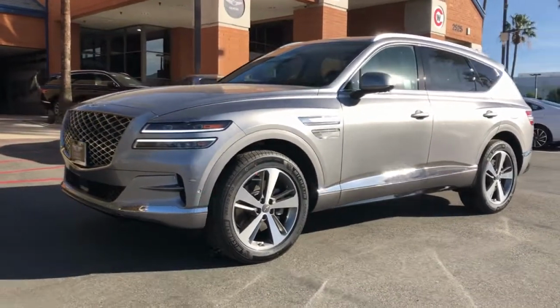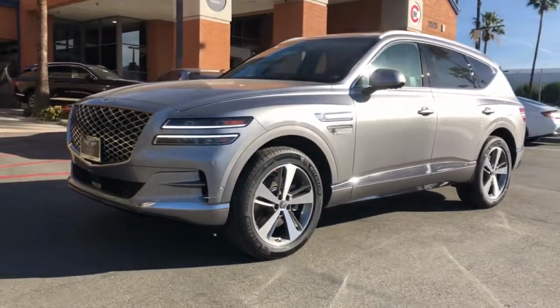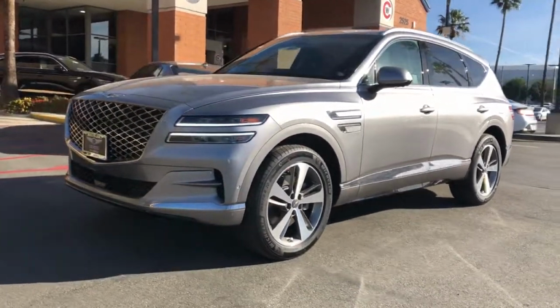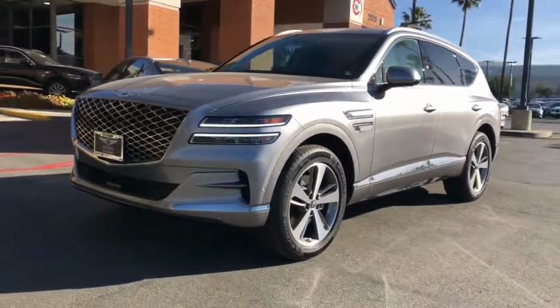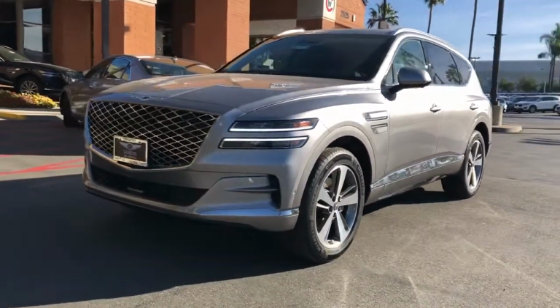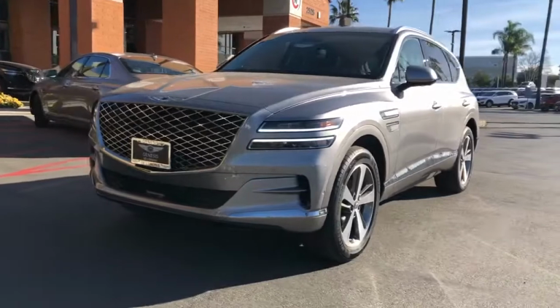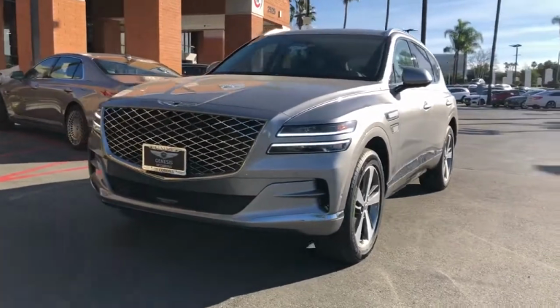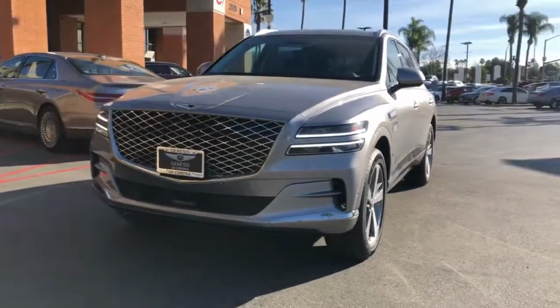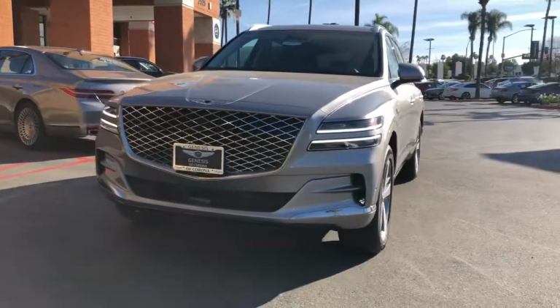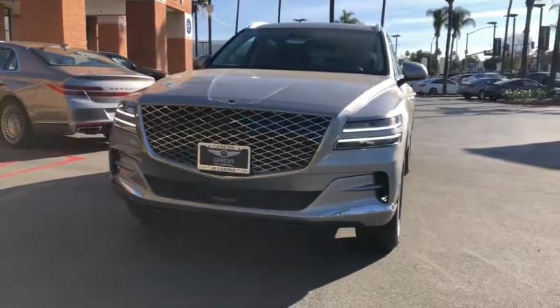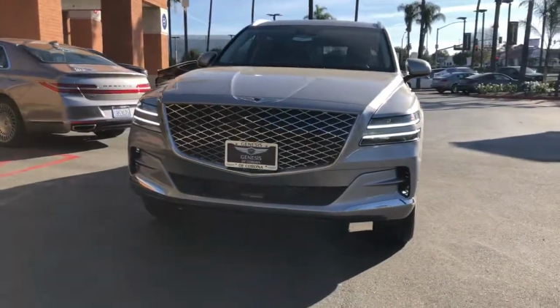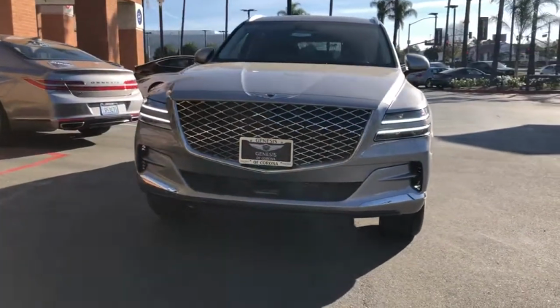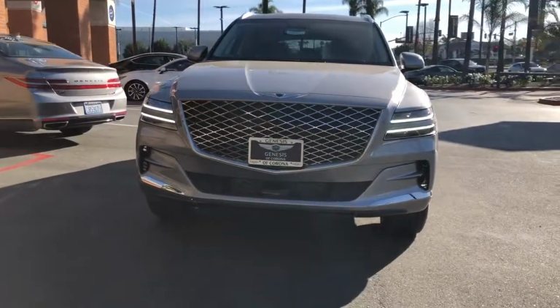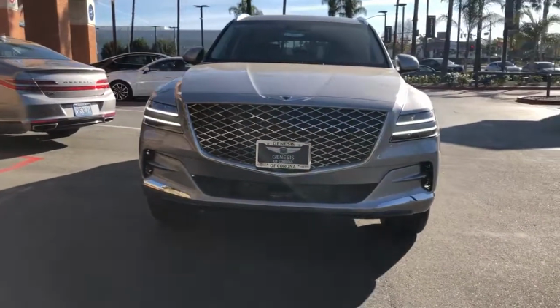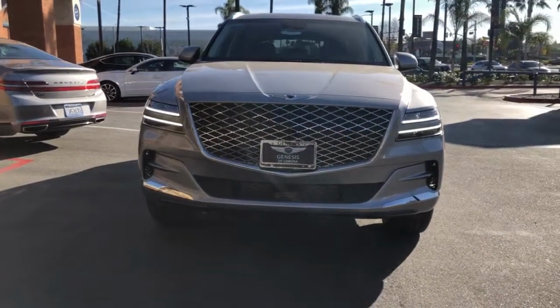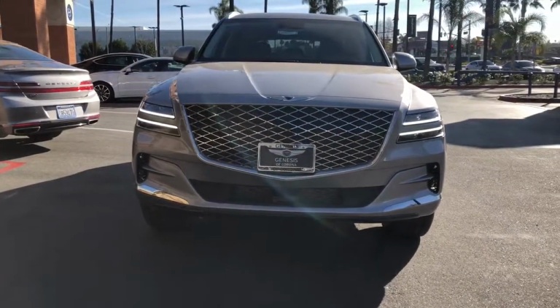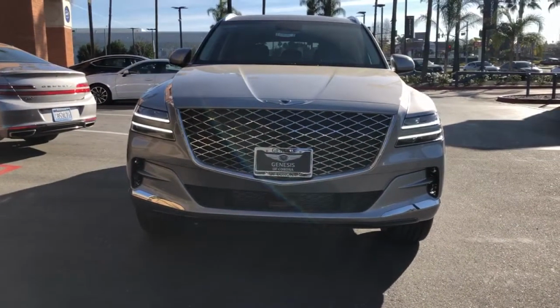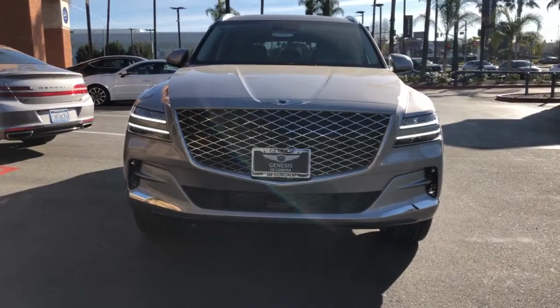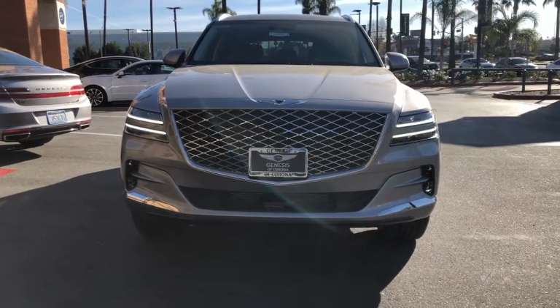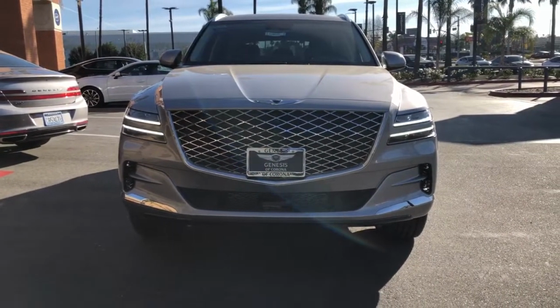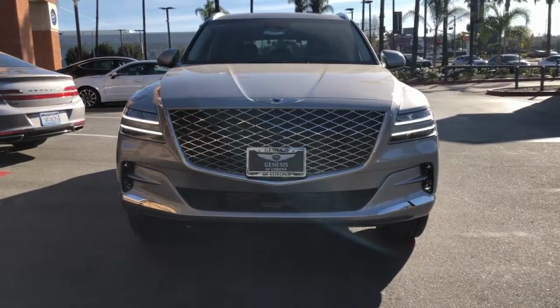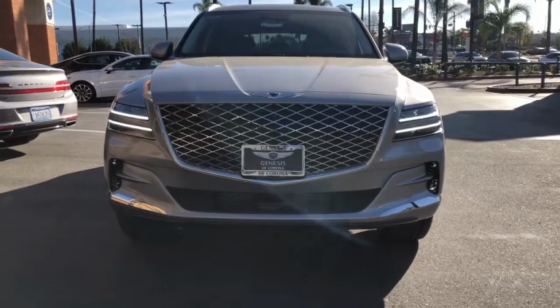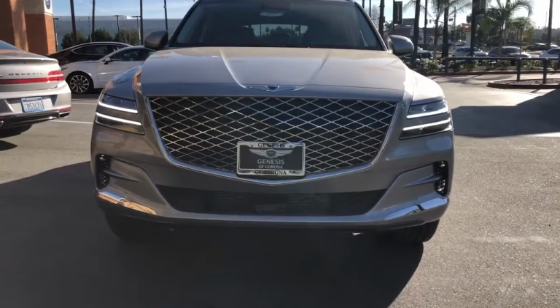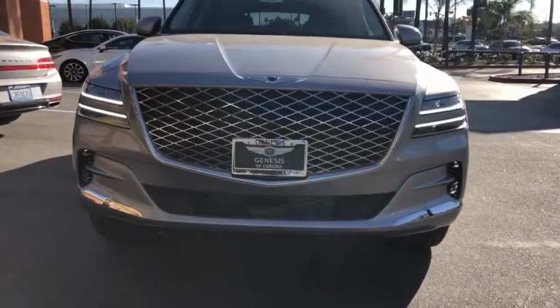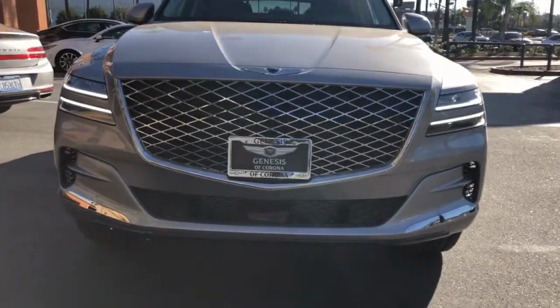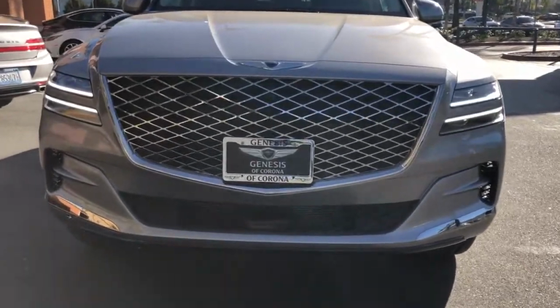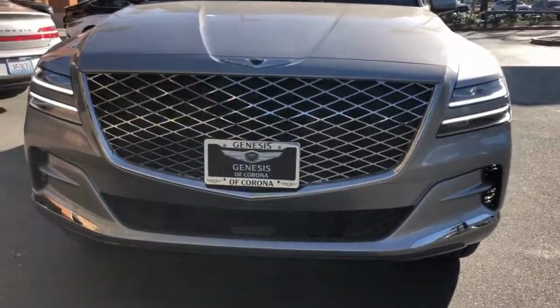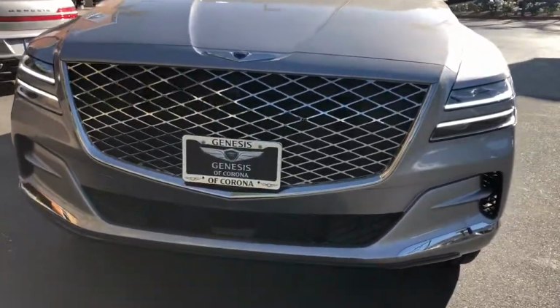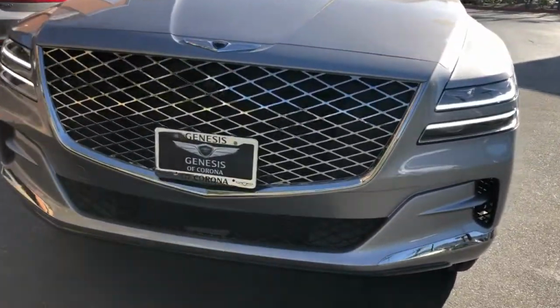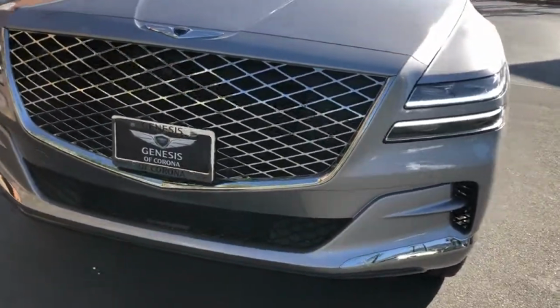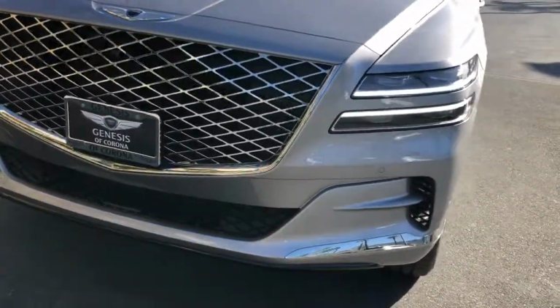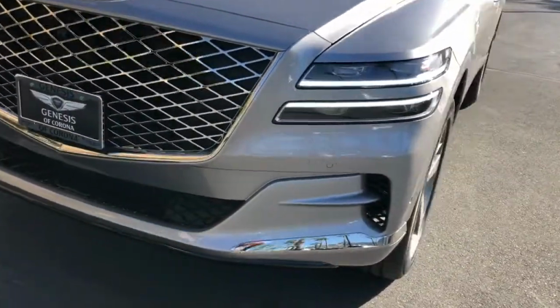Solid capability meets modern style in this GV80. See for yourself when you take it out for a test drive. Our professional staff looks forward to giving you excellent service.